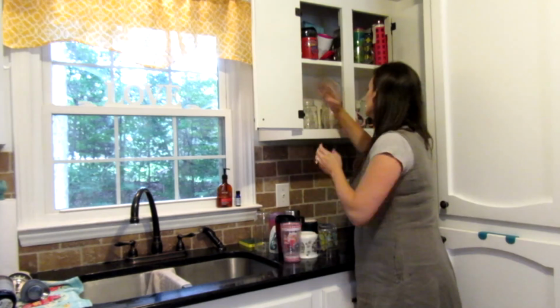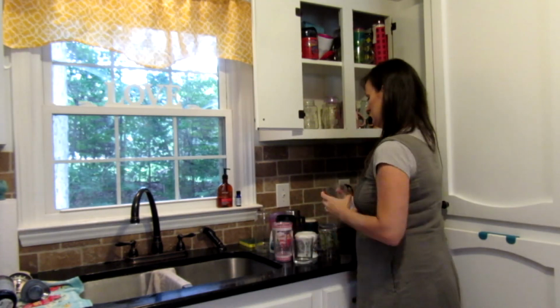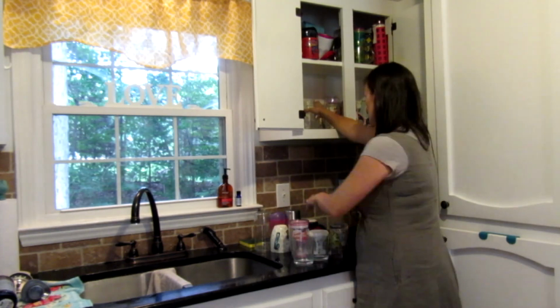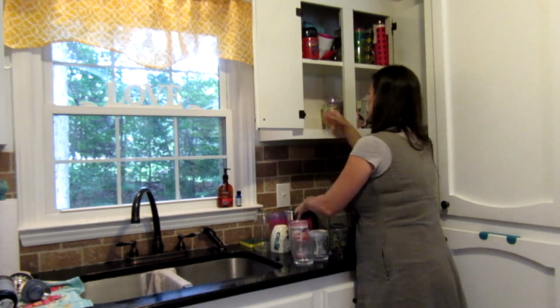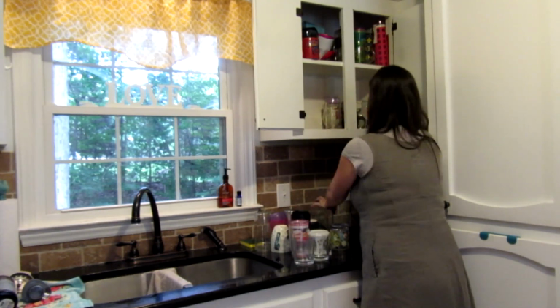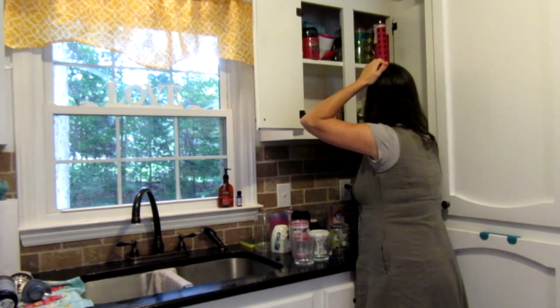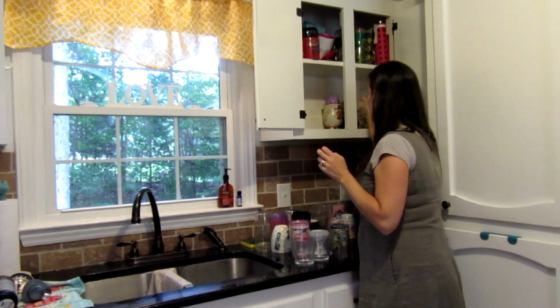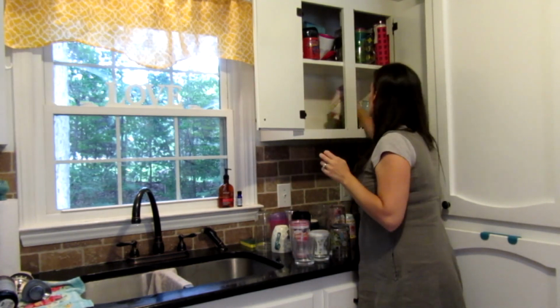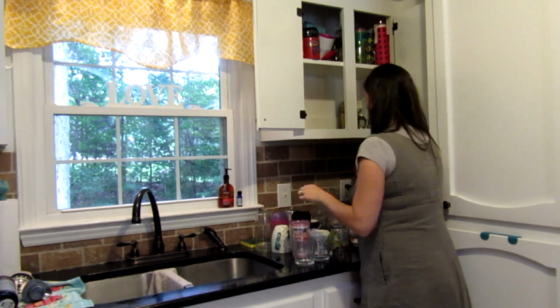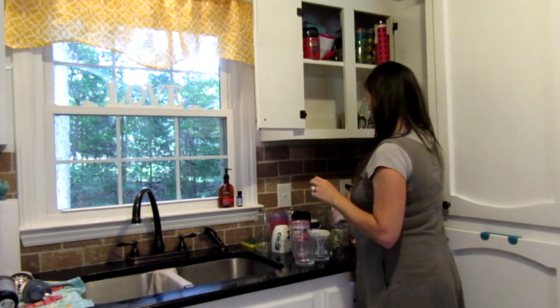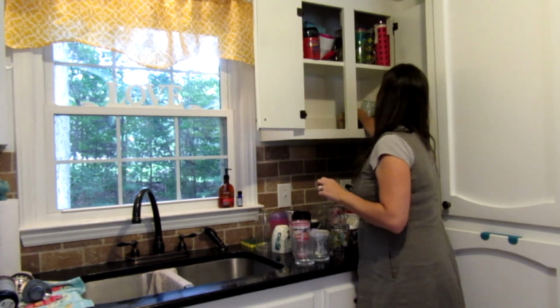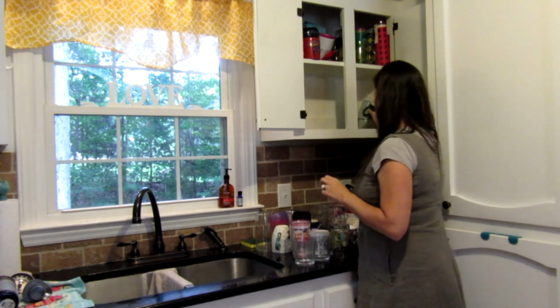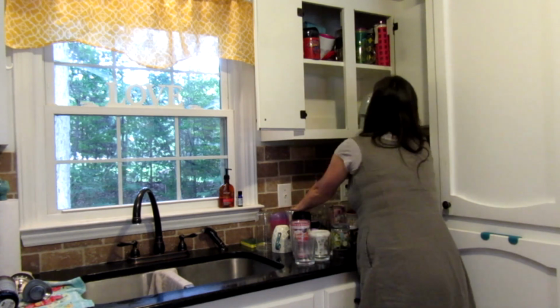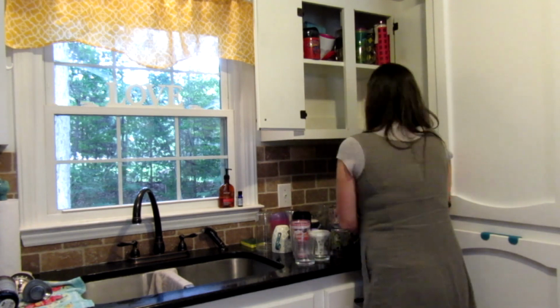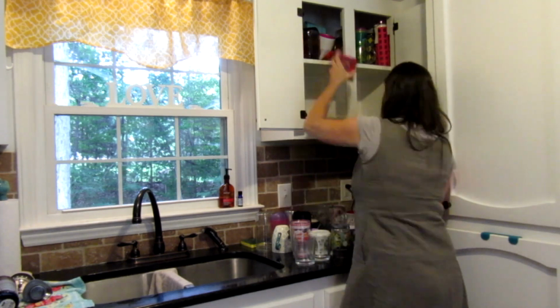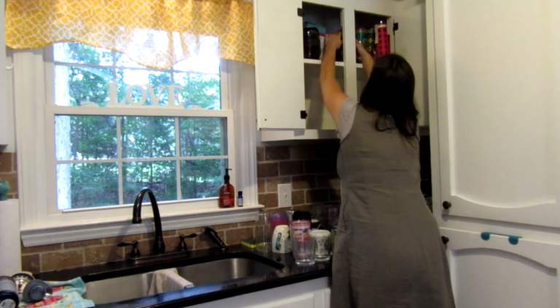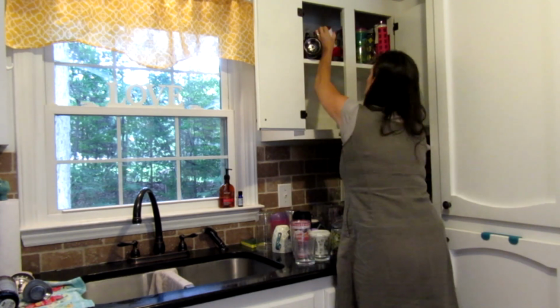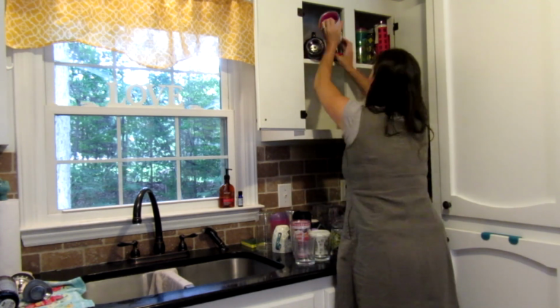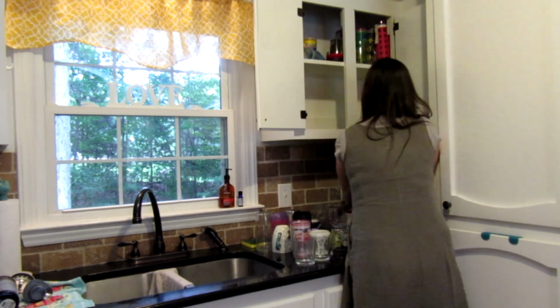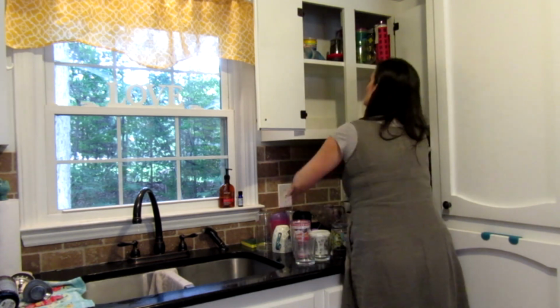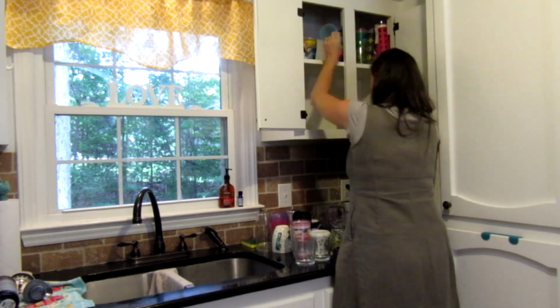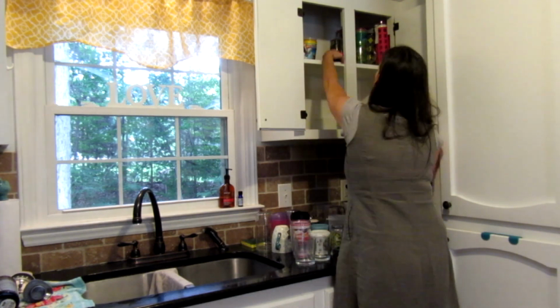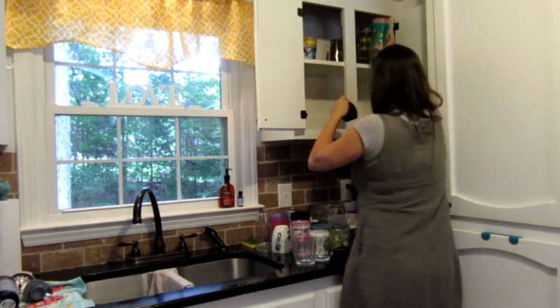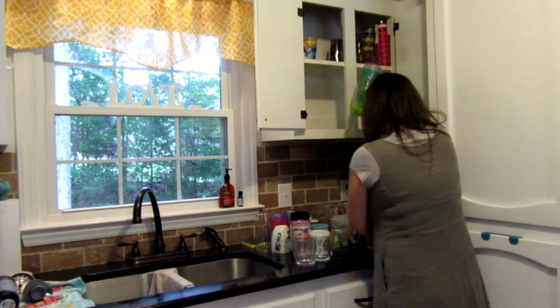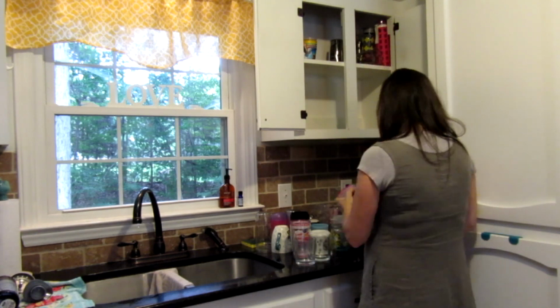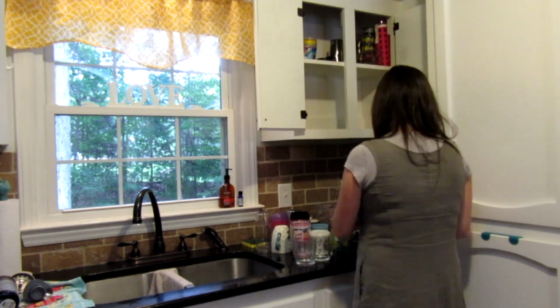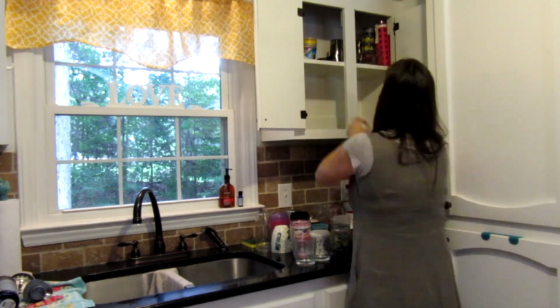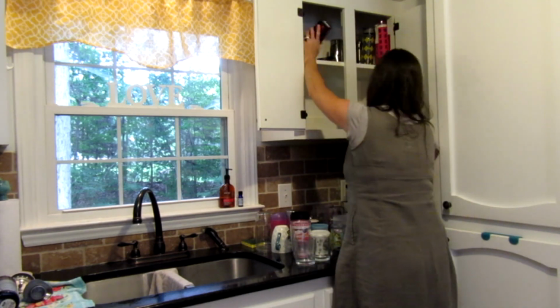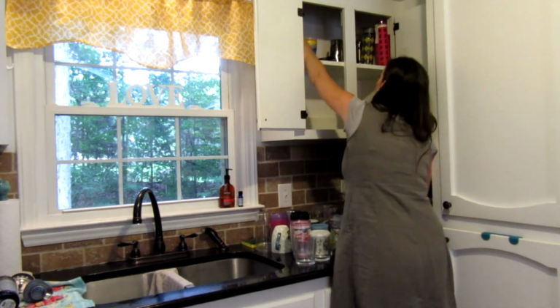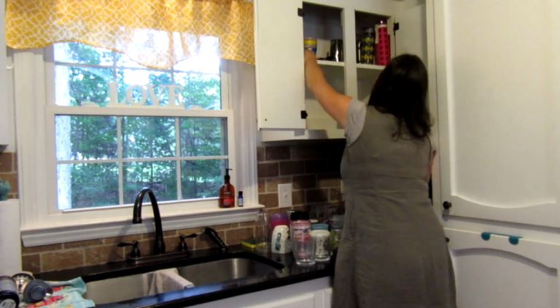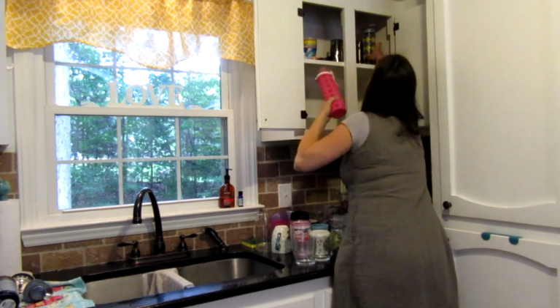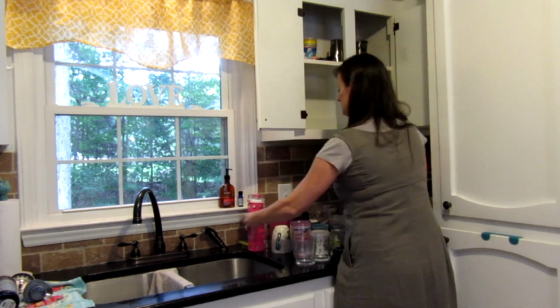I decided this because this cabinet was completely overflowing with different mugs and cups that a lot of the time we don't even use, and unloading the dishwasher was becoming a big chore that I dreaded because there was no space.